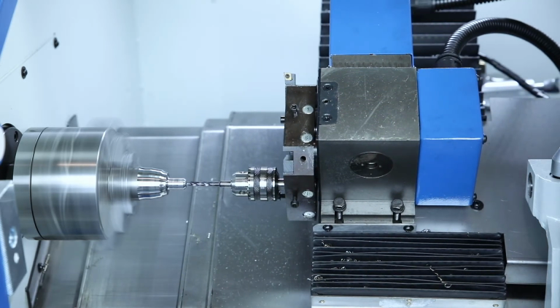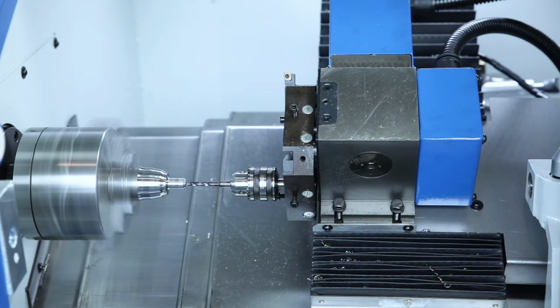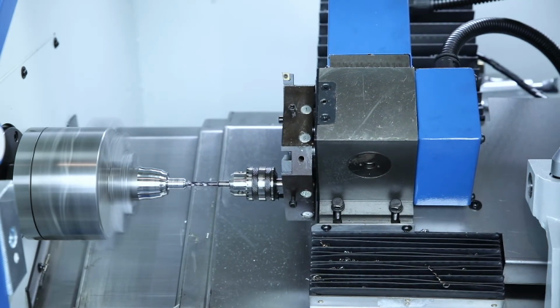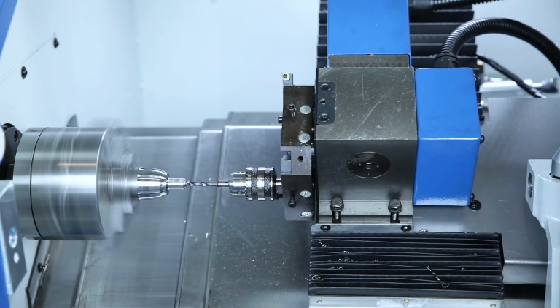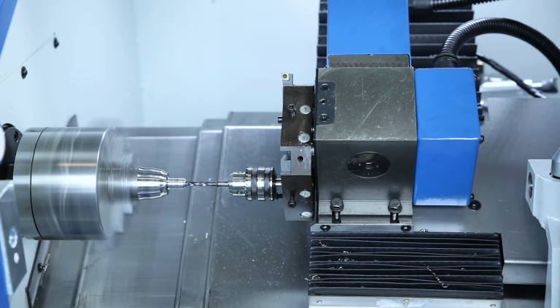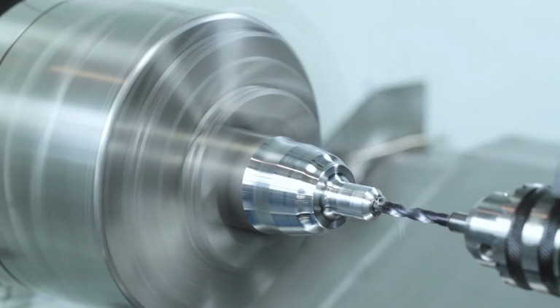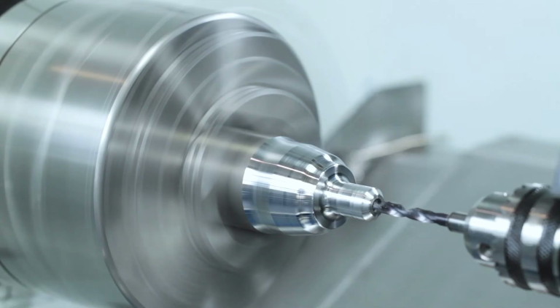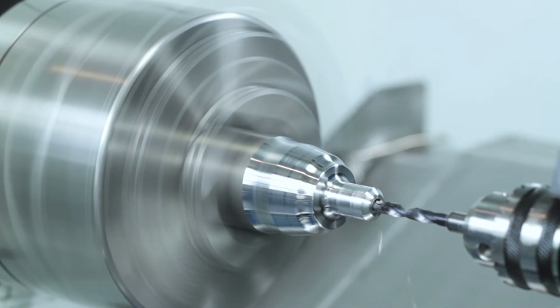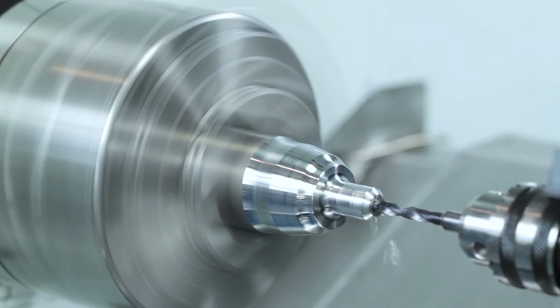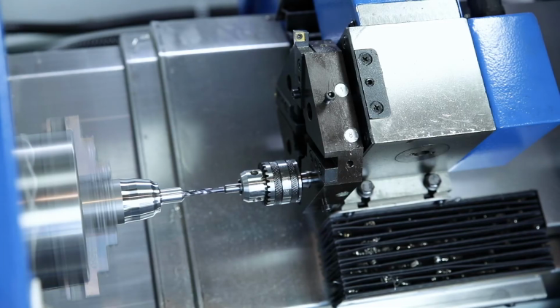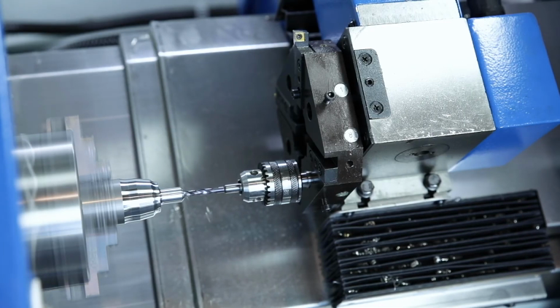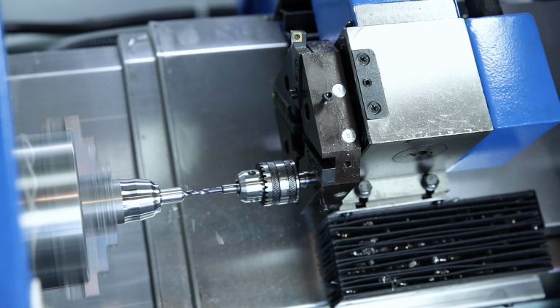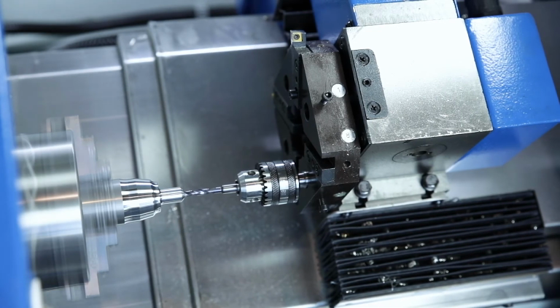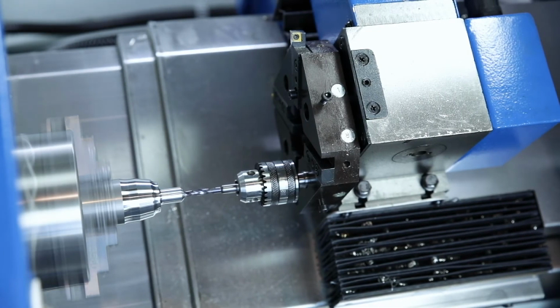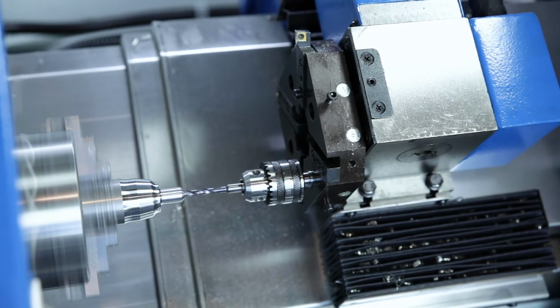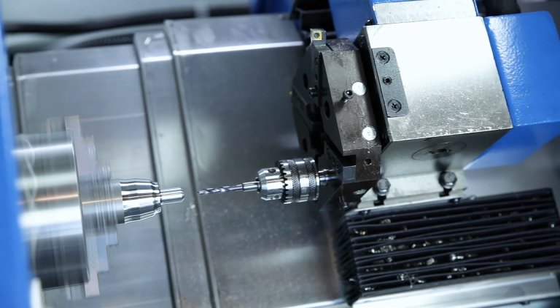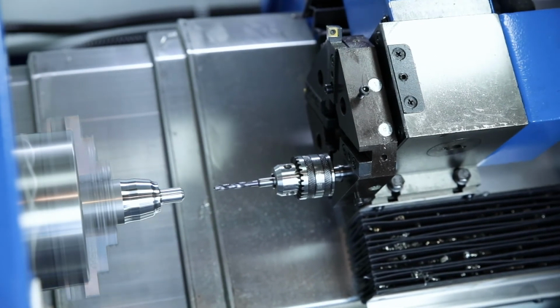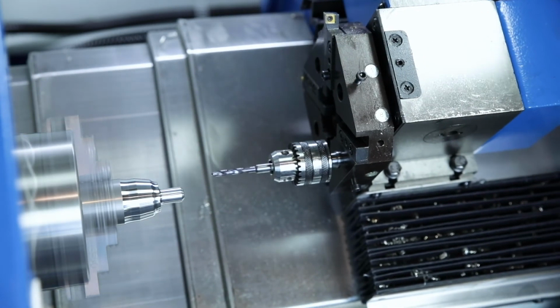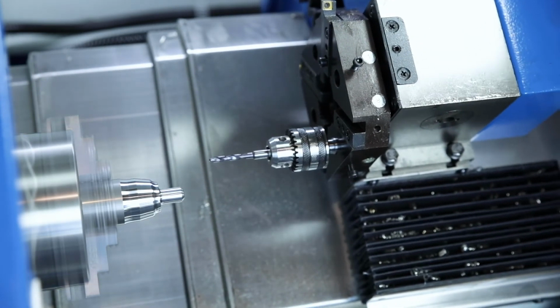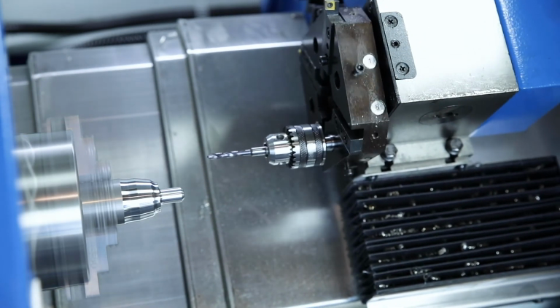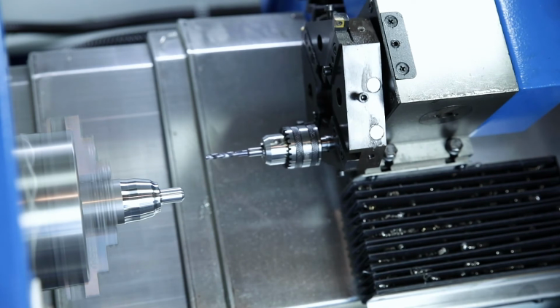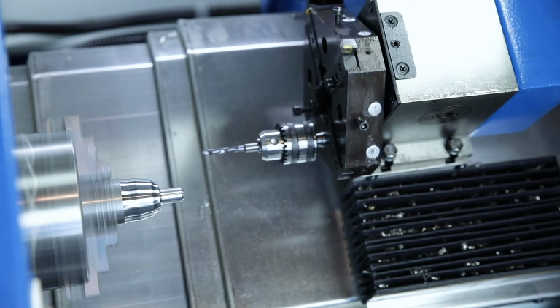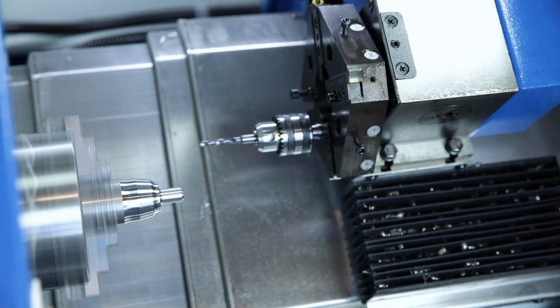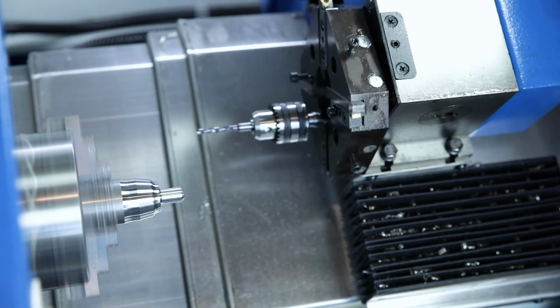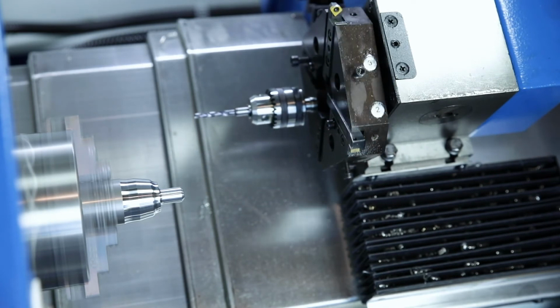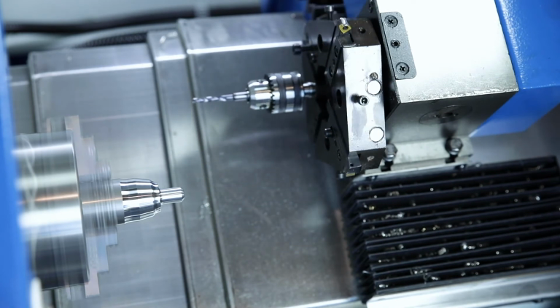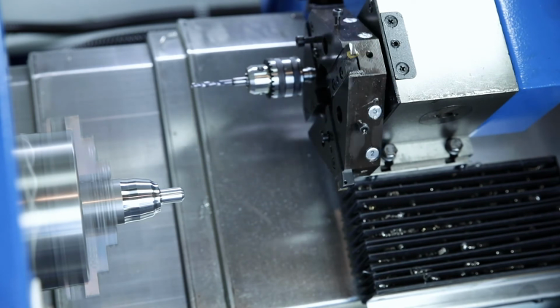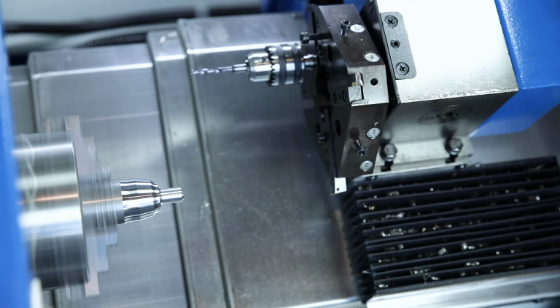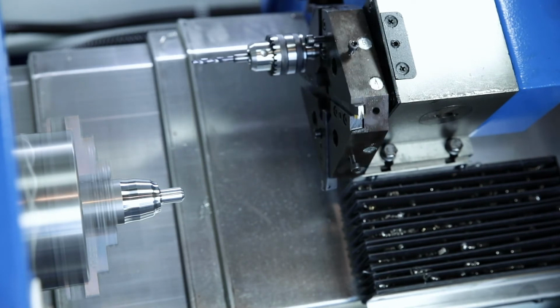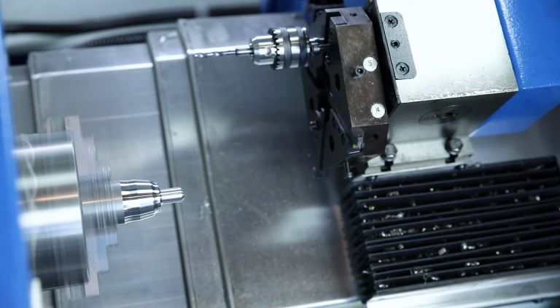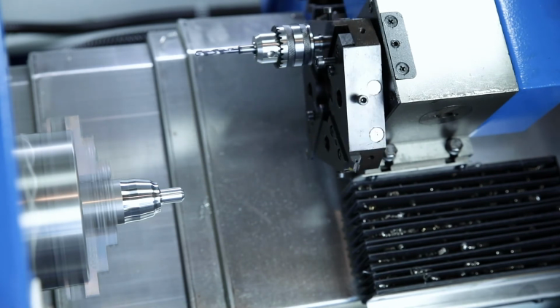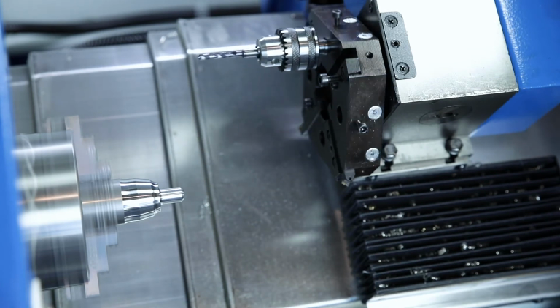In addition to the lathe, Knut also offers a mobile machining centre, the LabCenter 260 for milling applications. This model also offers all the functions of a CNC milling machine in a compact space.